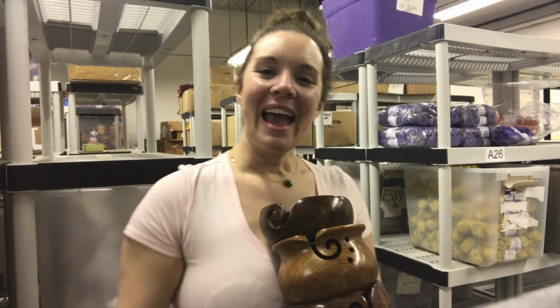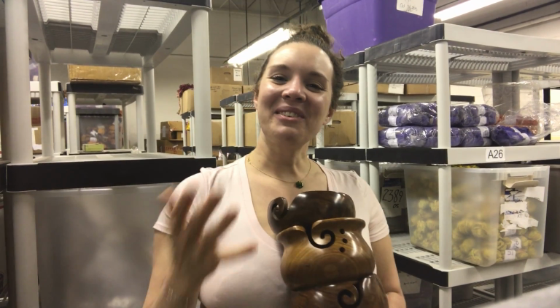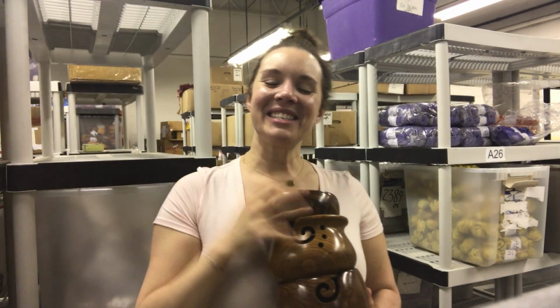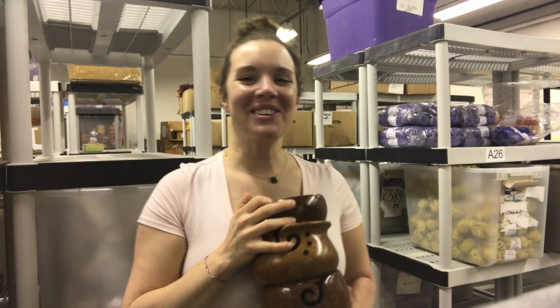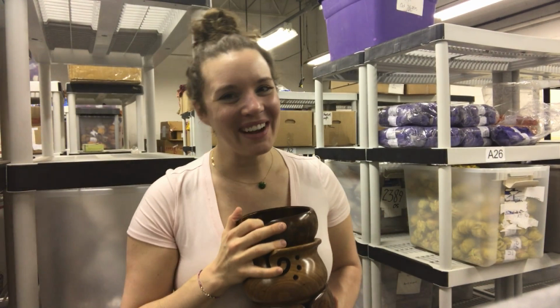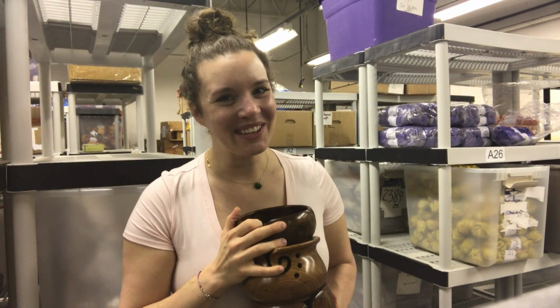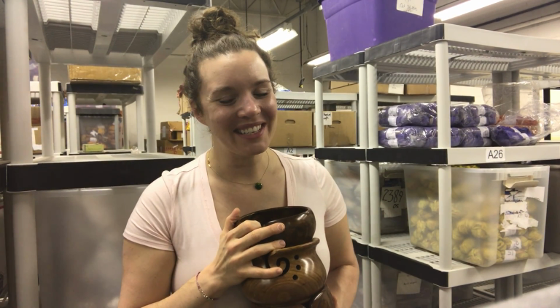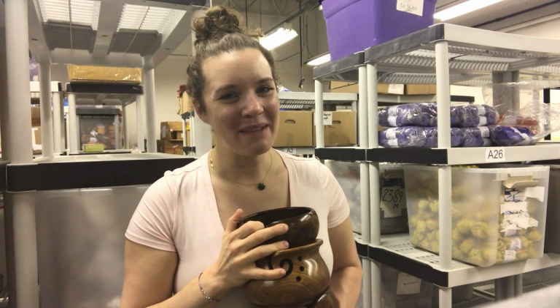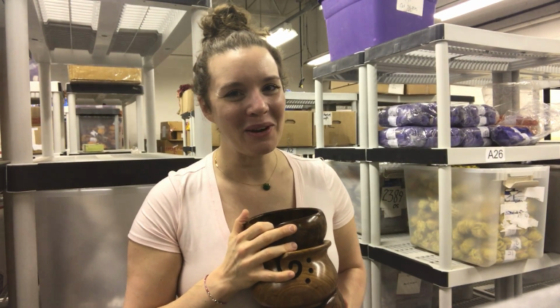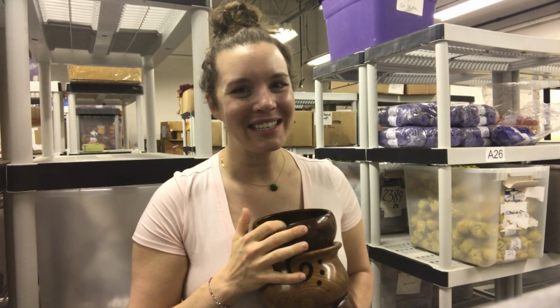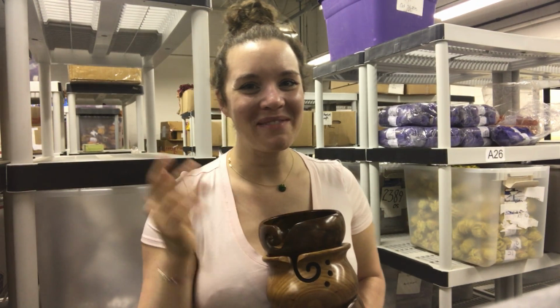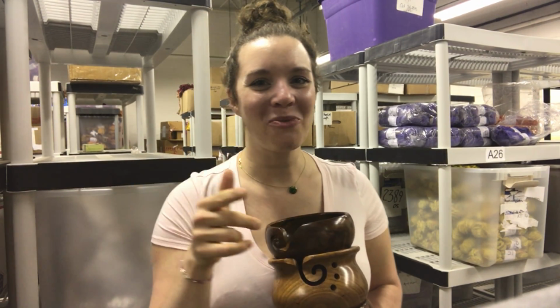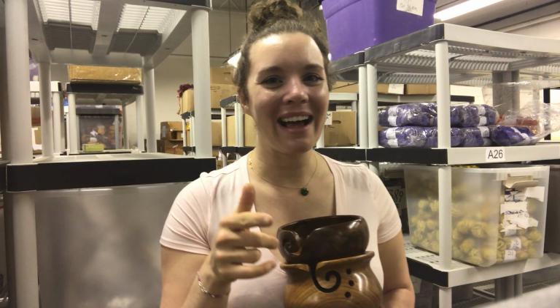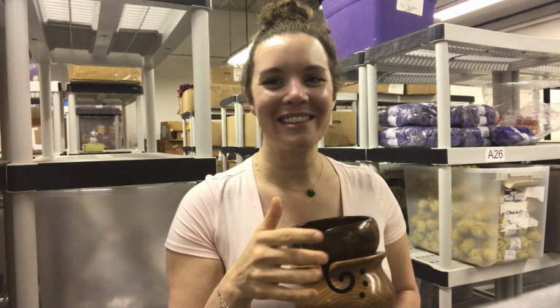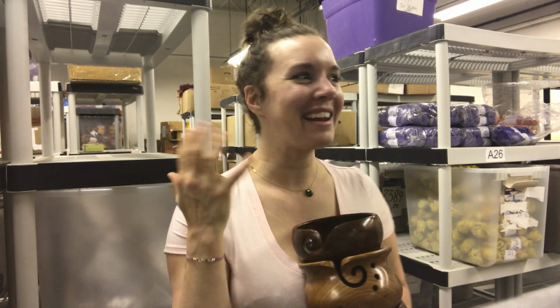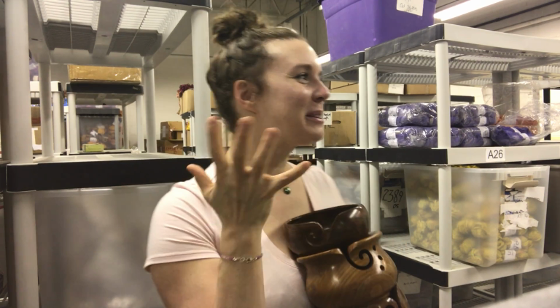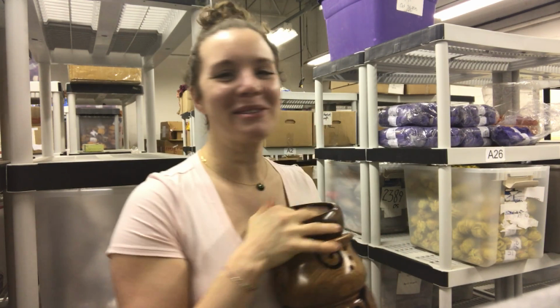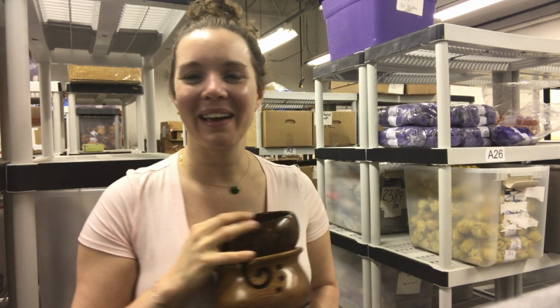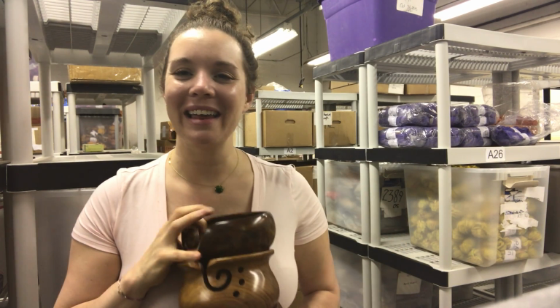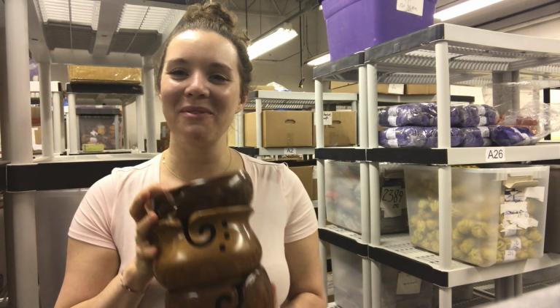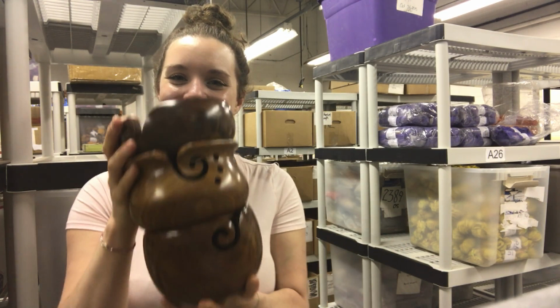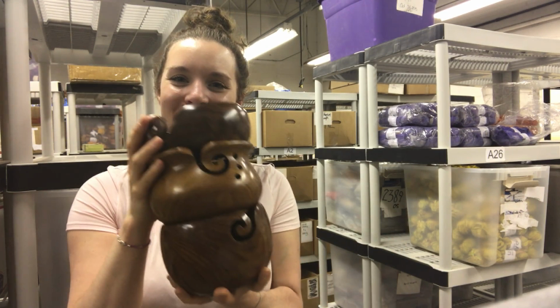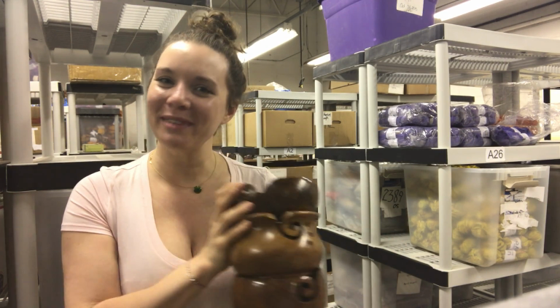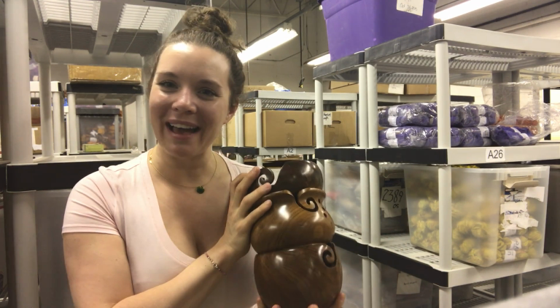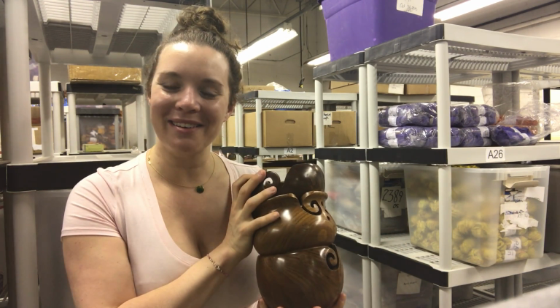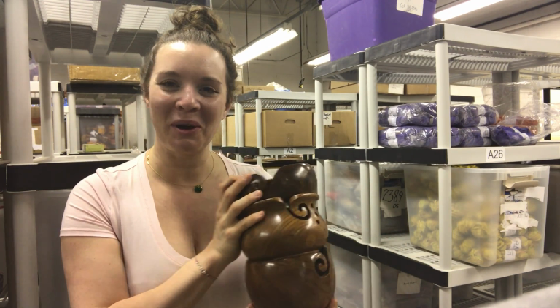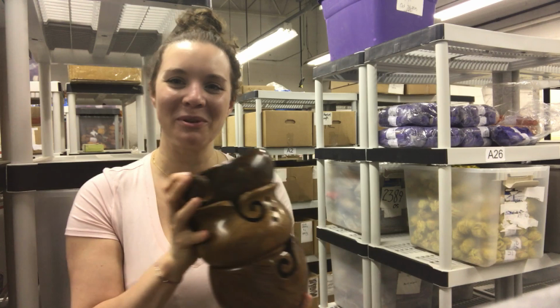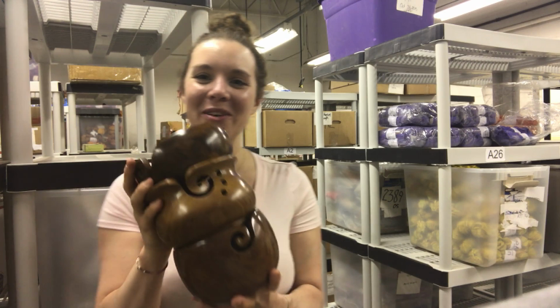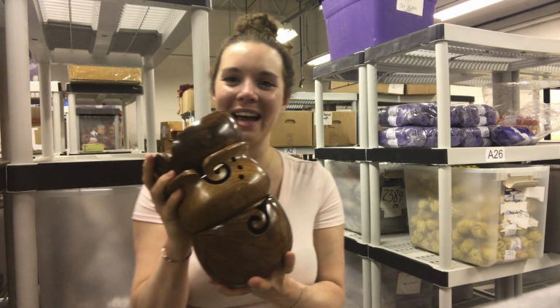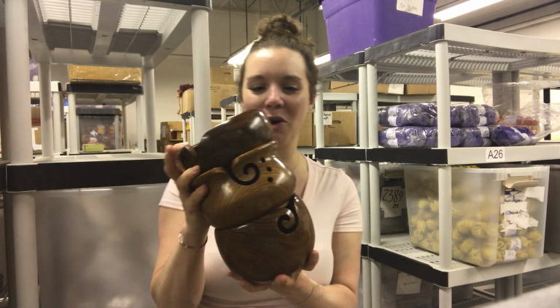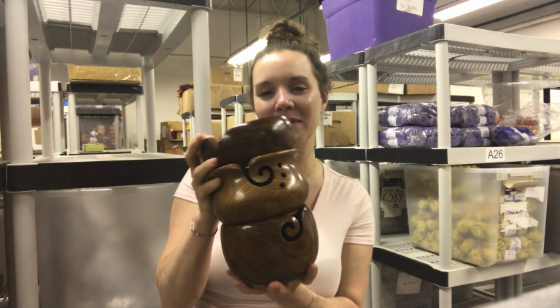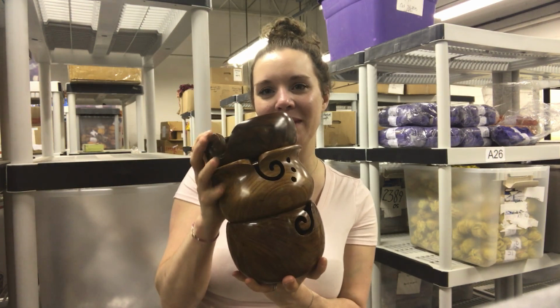Hey everyone, it's Nicole over at DarnGoodYarn.com. I'm the owner and today I'm in the warehouse and there's a lot of hustle and bustle going on. Today I wanted to talk to you about our three packs of yarn bowls, and you can see I have all three with me.